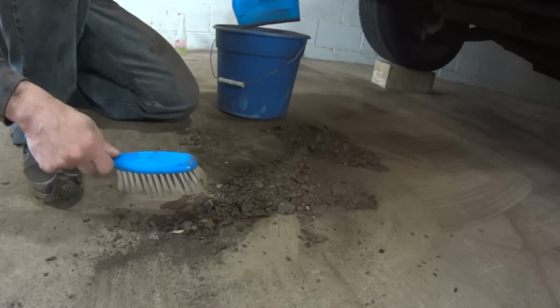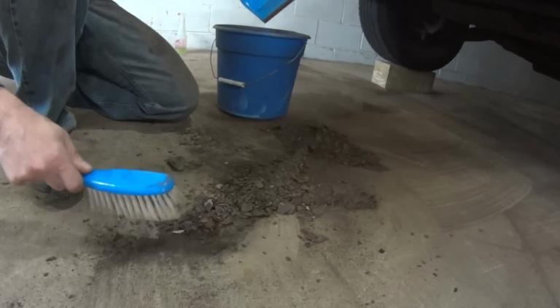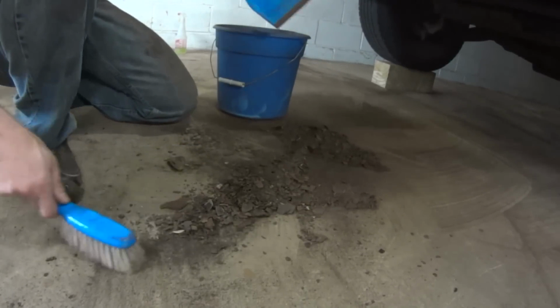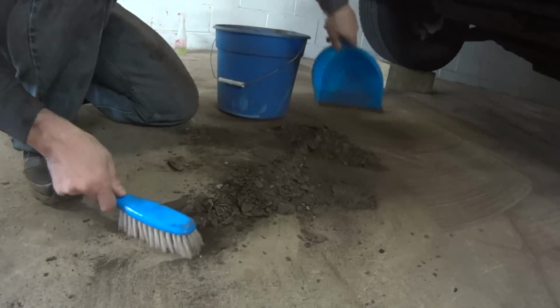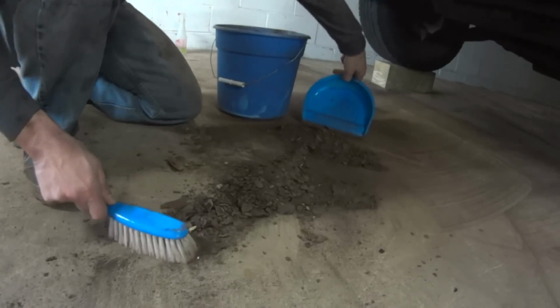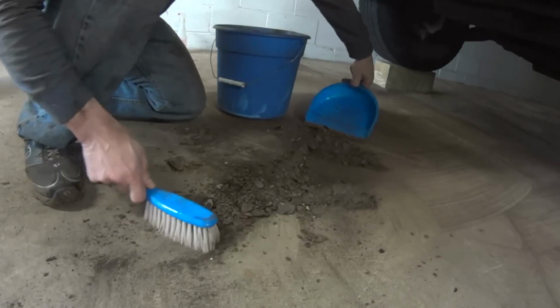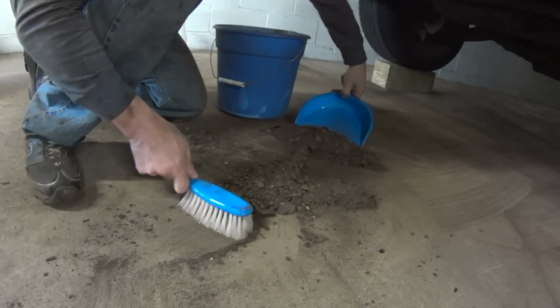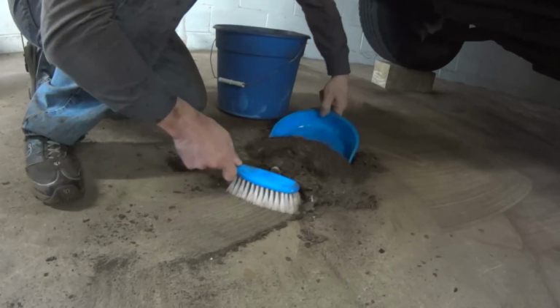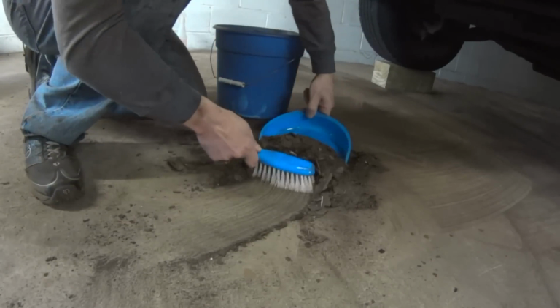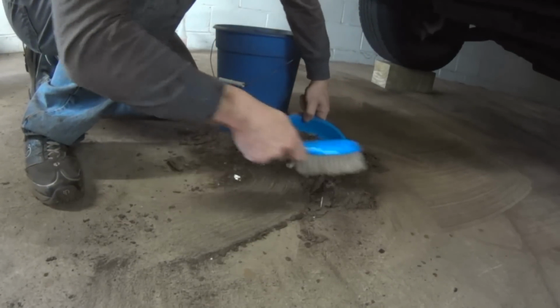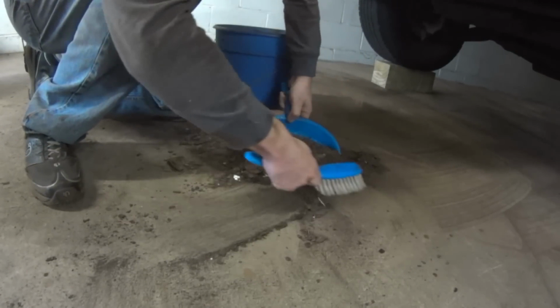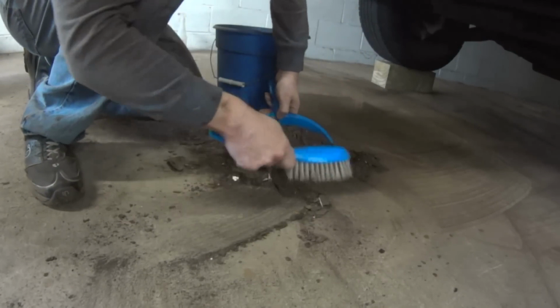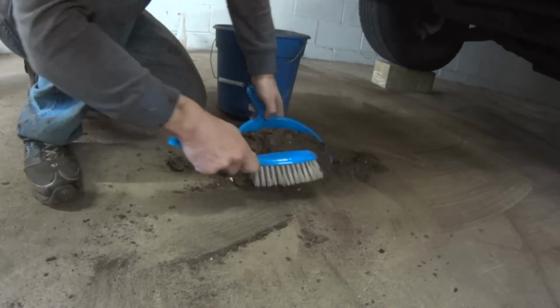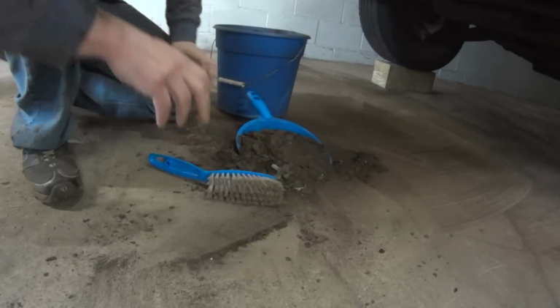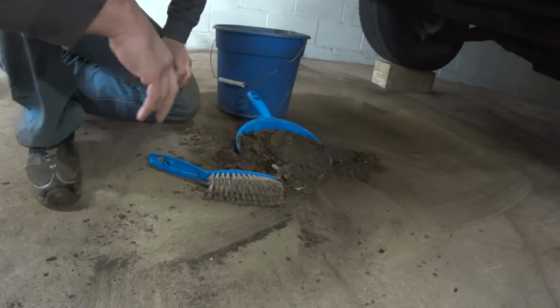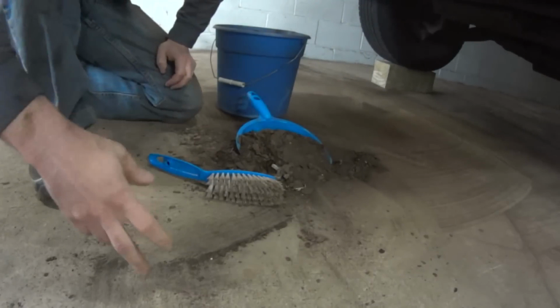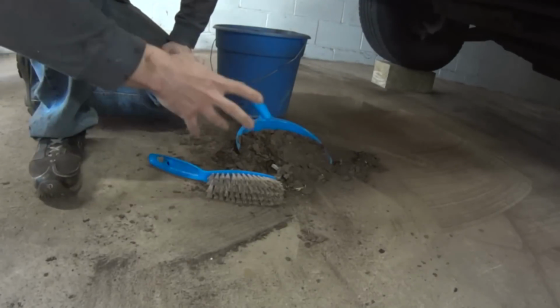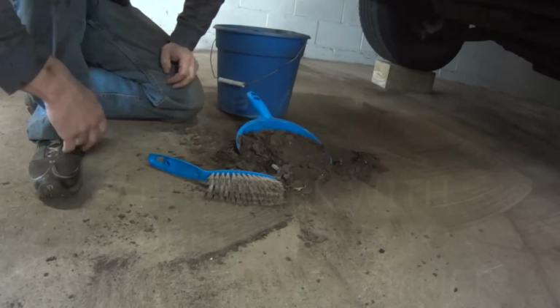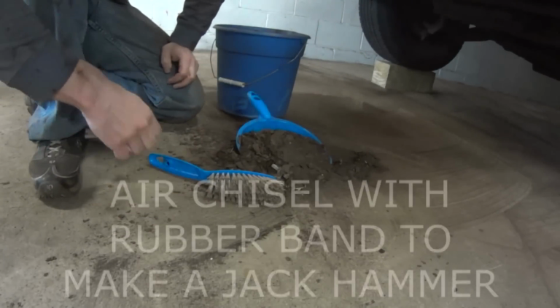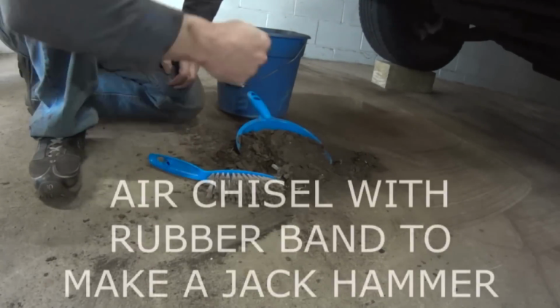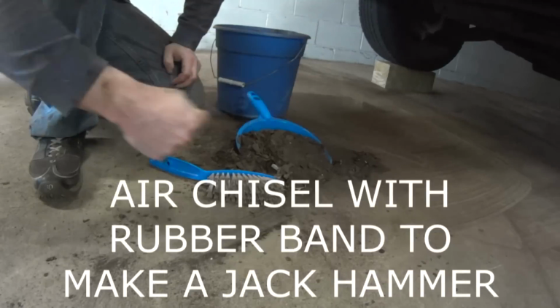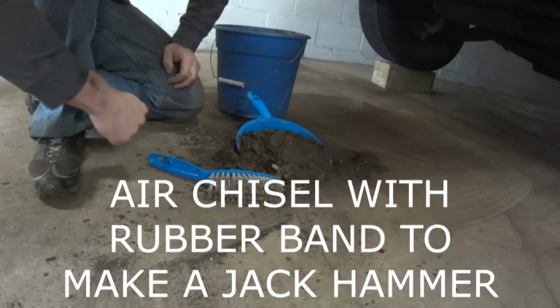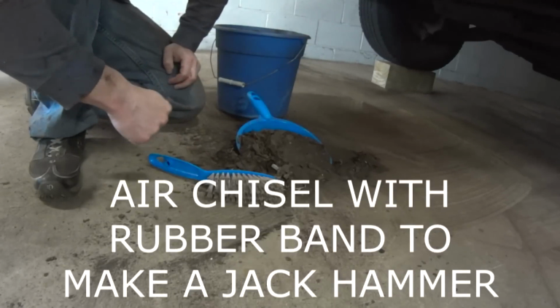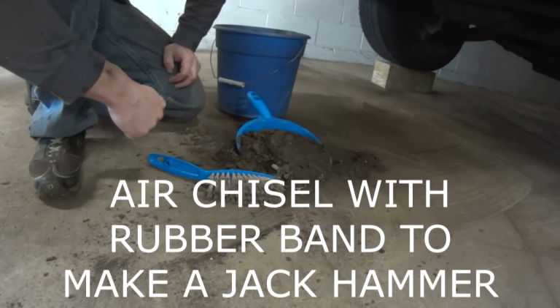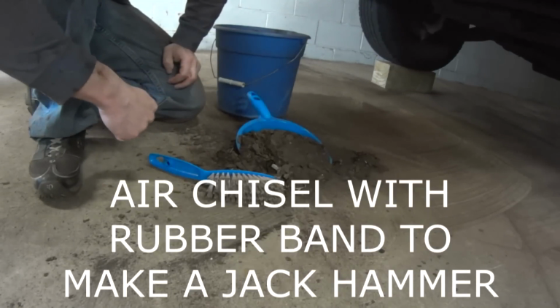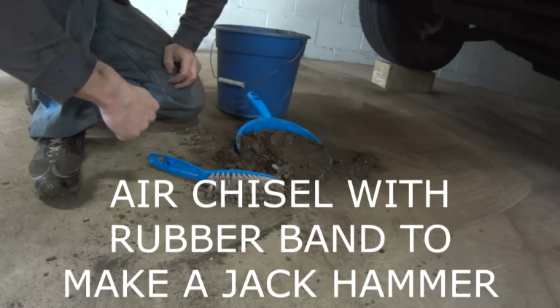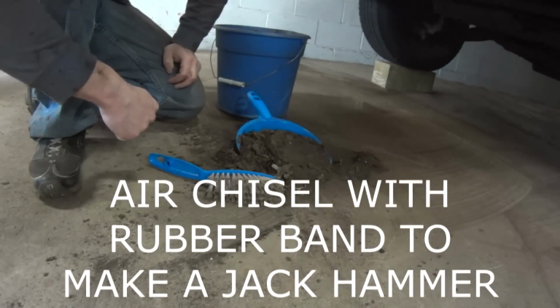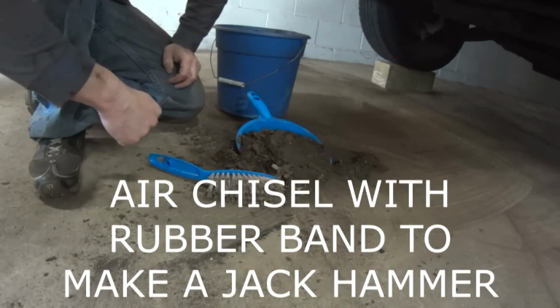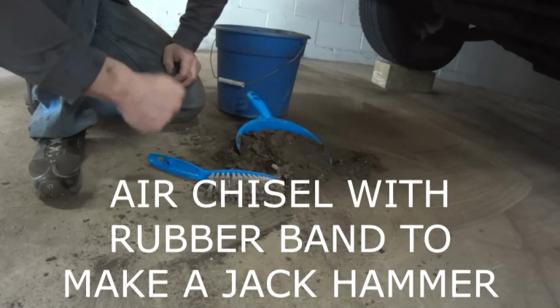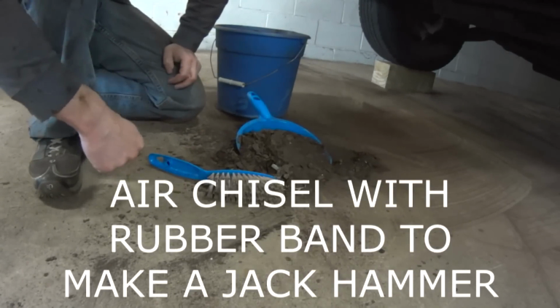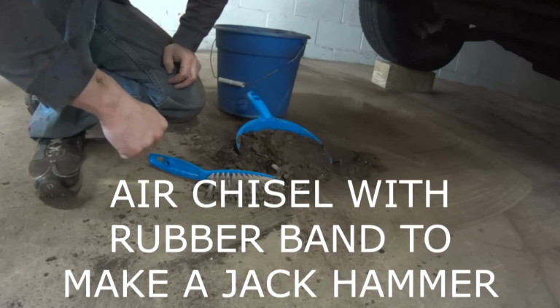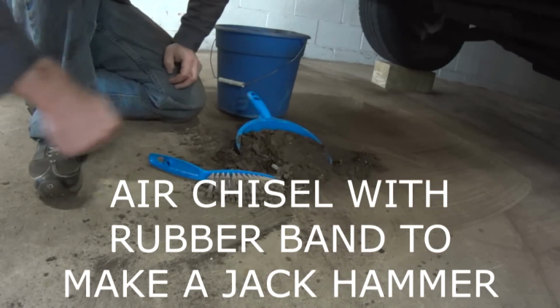I'm going to fill up this bucket. Now of course this is all the heavy rust — I just used the little chisel. So now it's time to grind everything to nice clean metal.